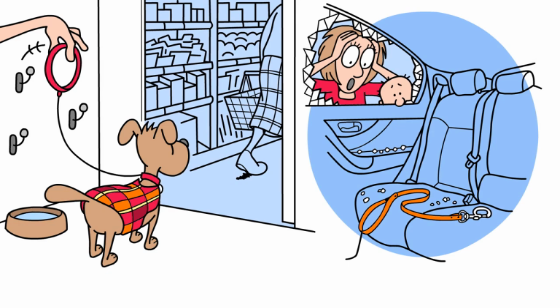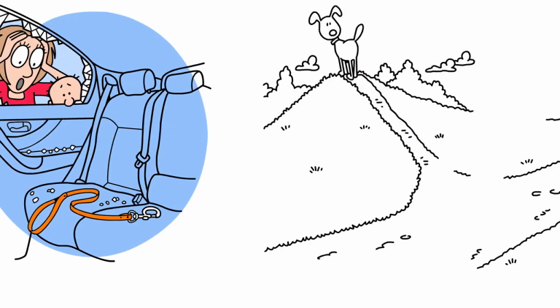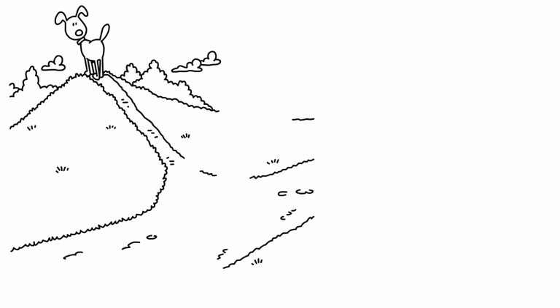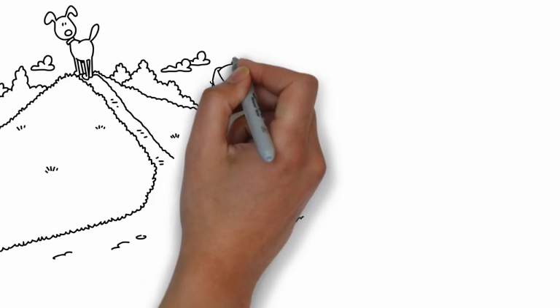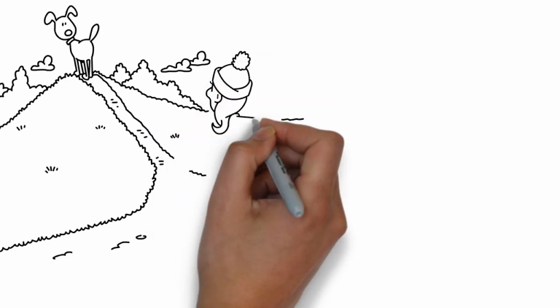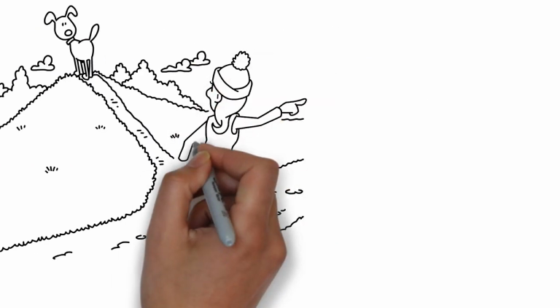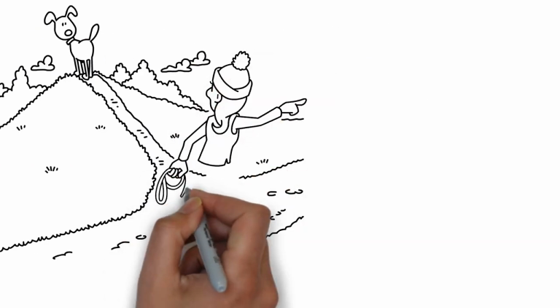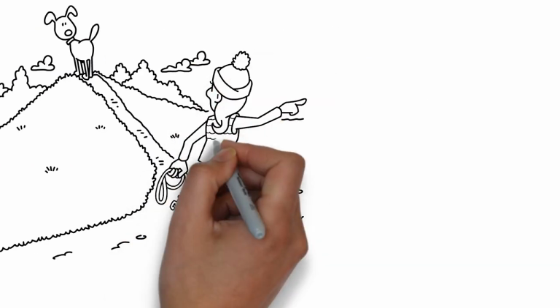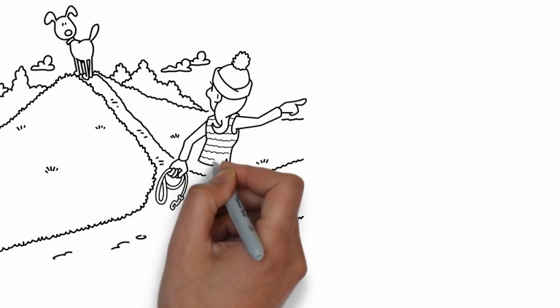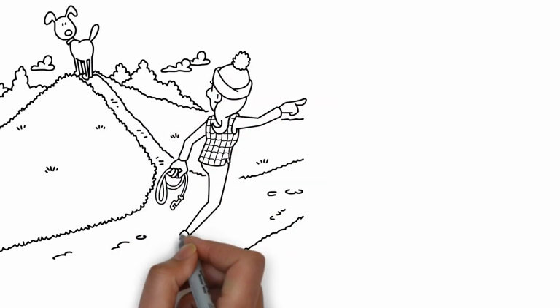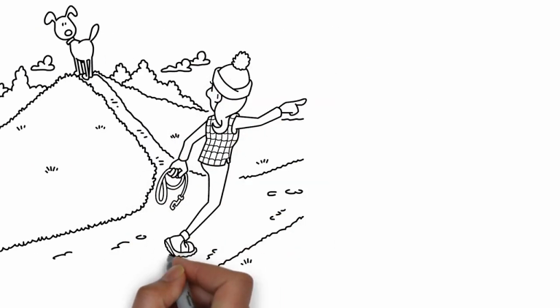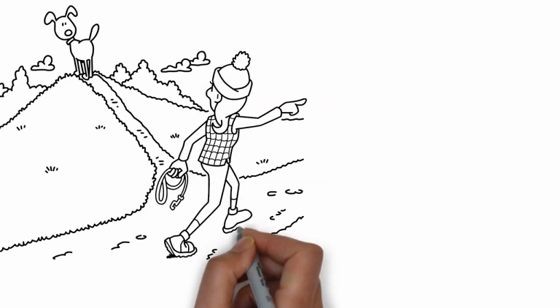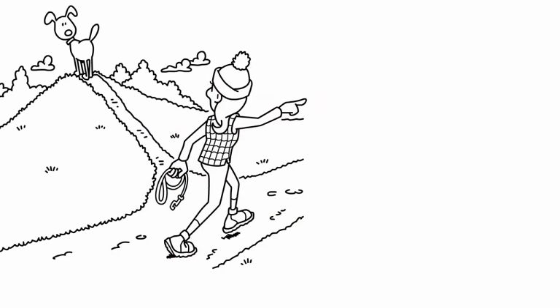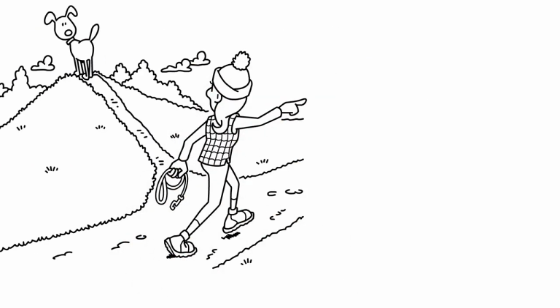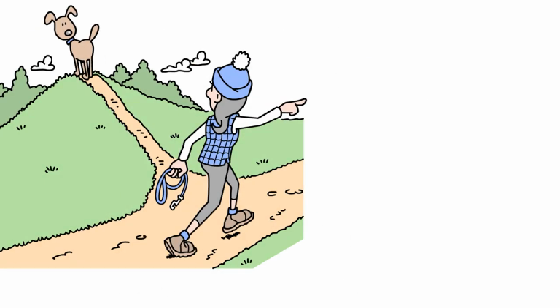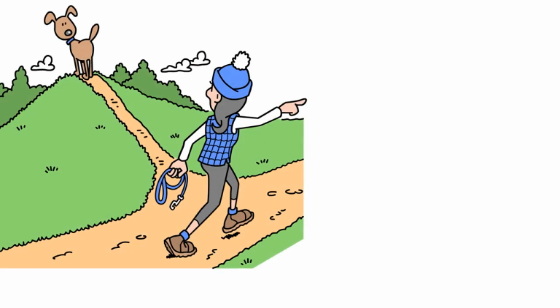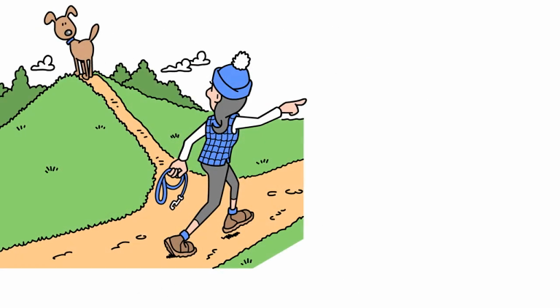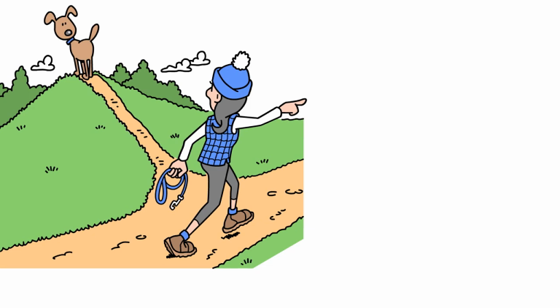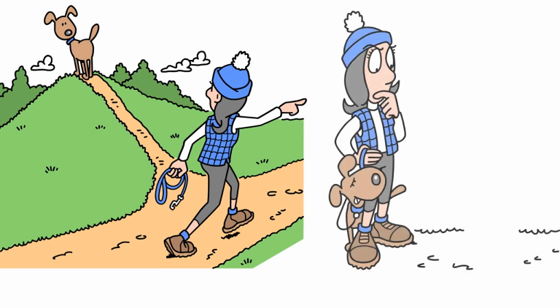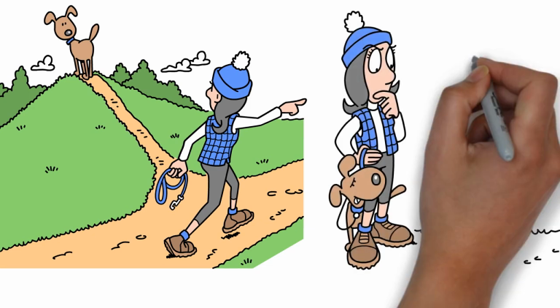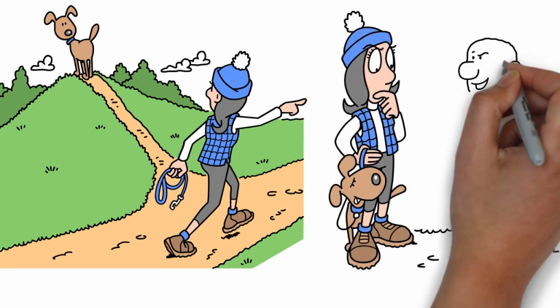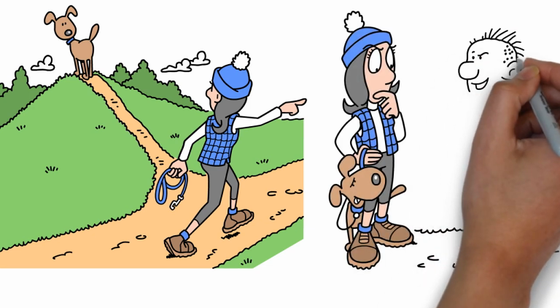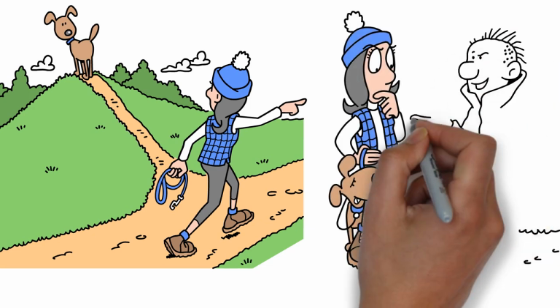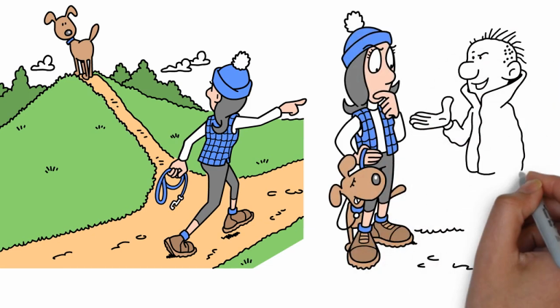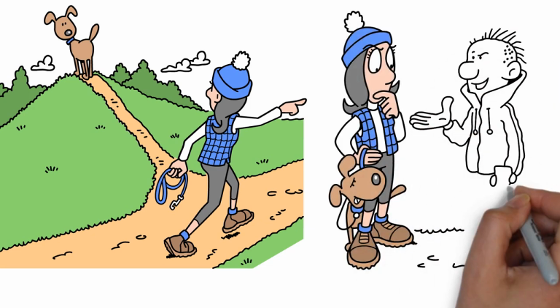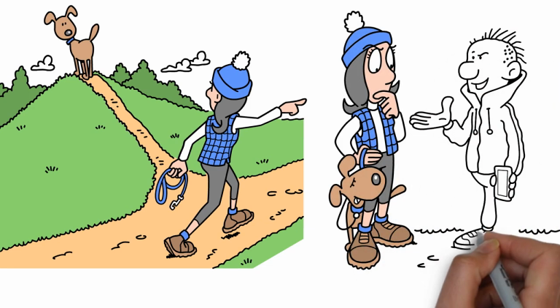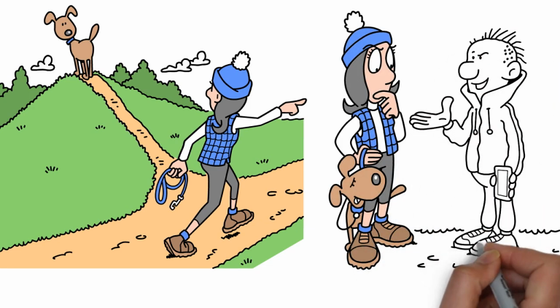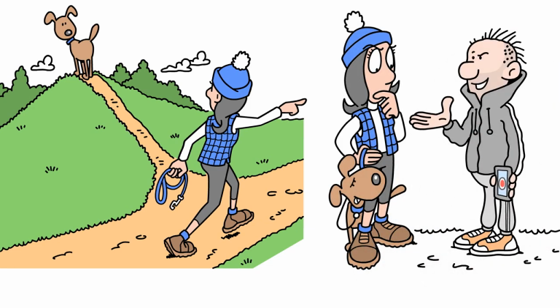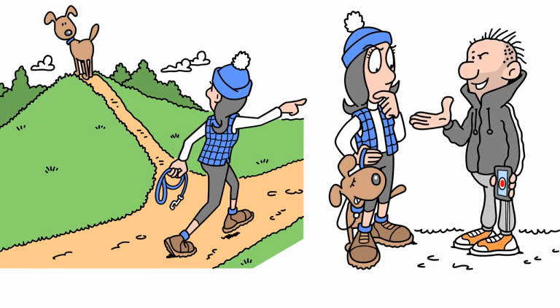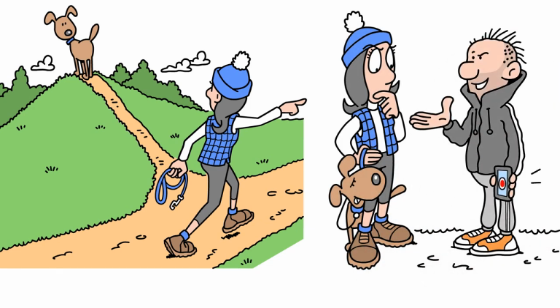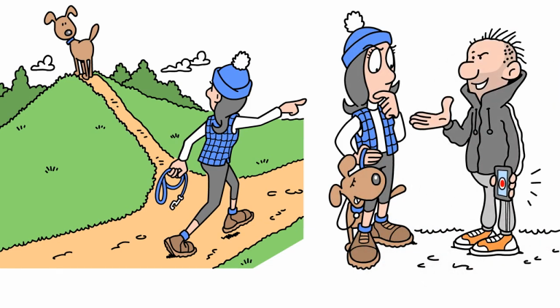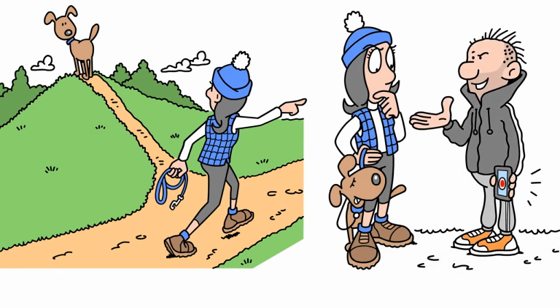Vary the times and routes of walks to make it harder for thieves to target you. Be wary of strangers asking questions about your dog or filming them.